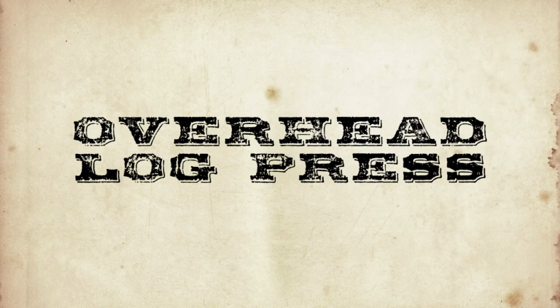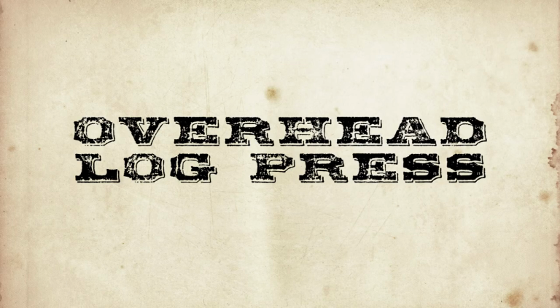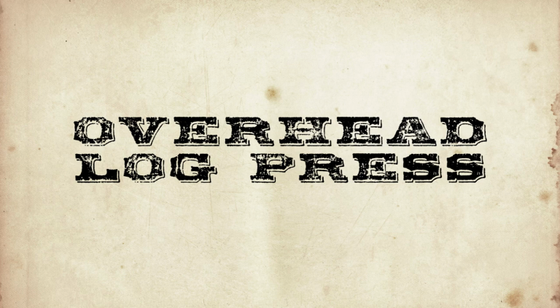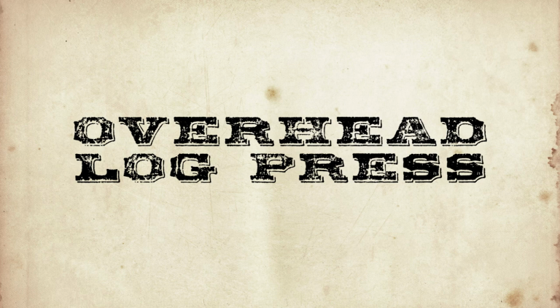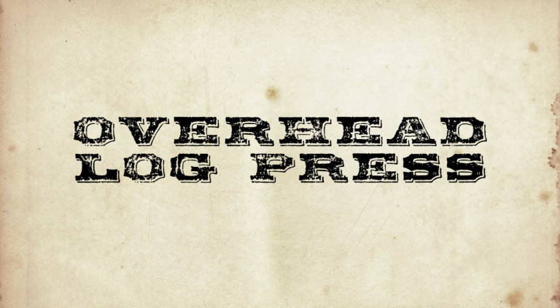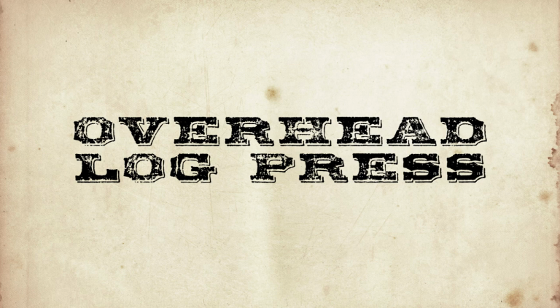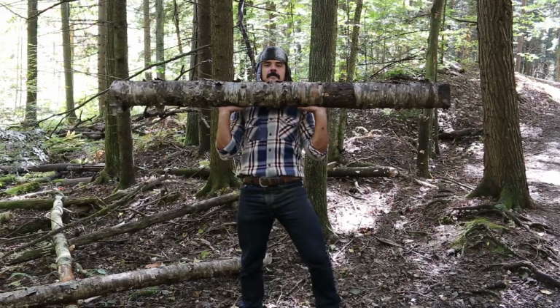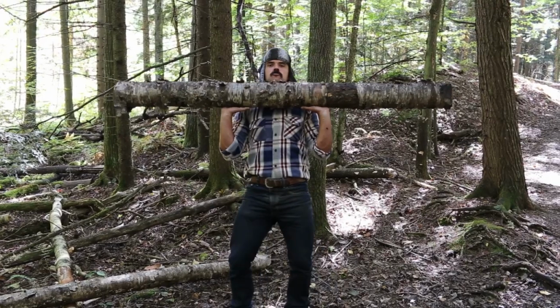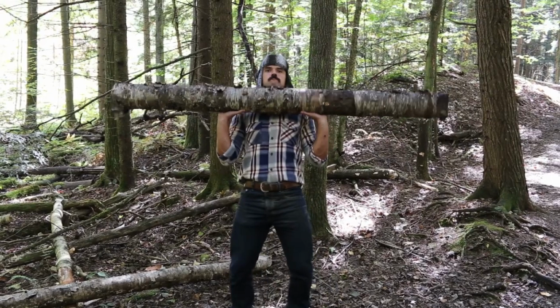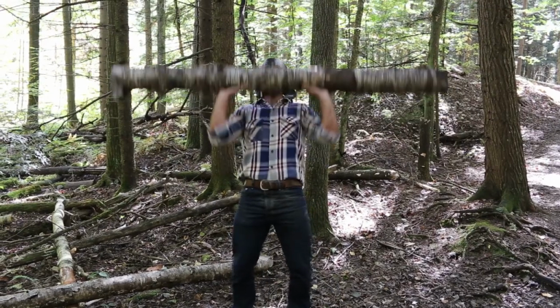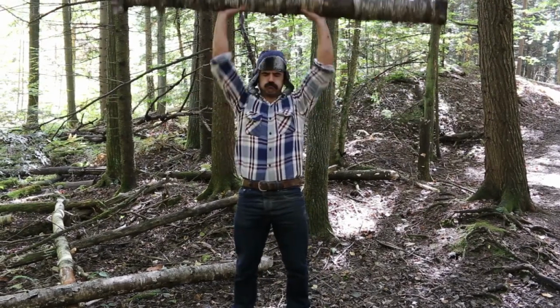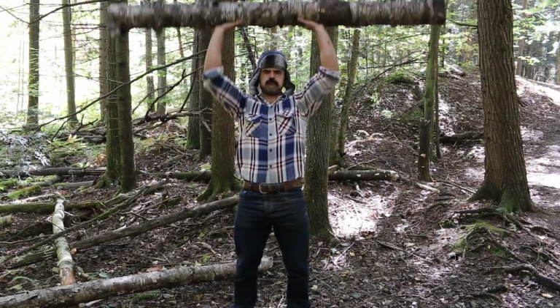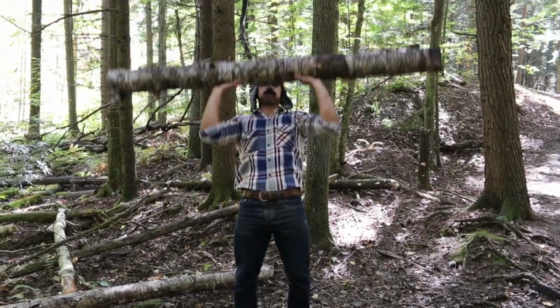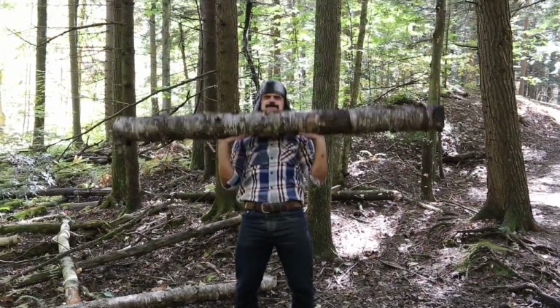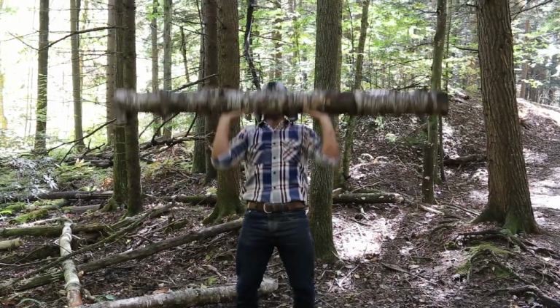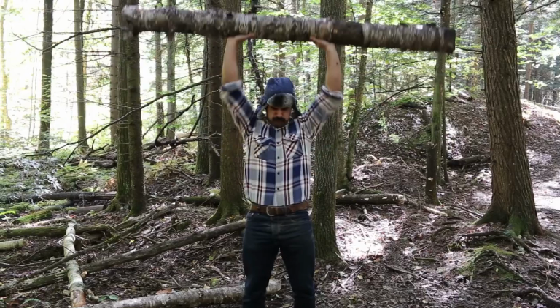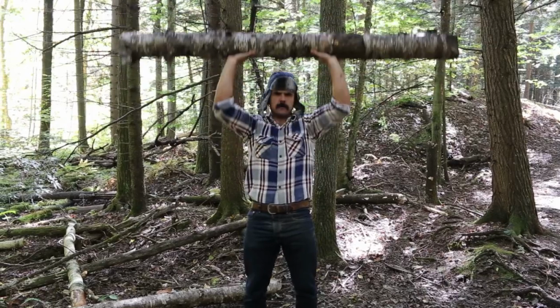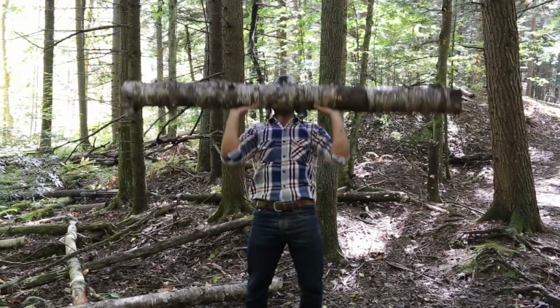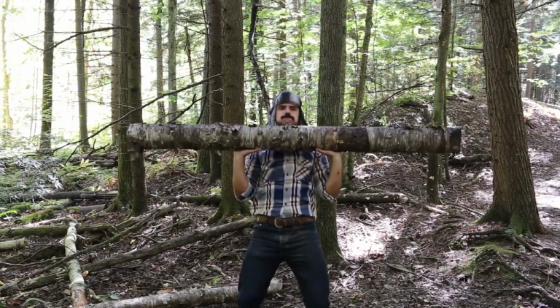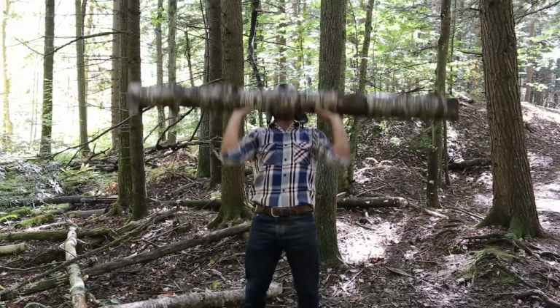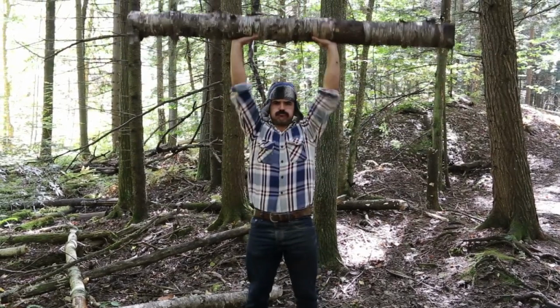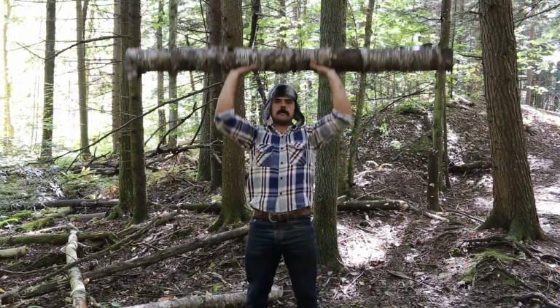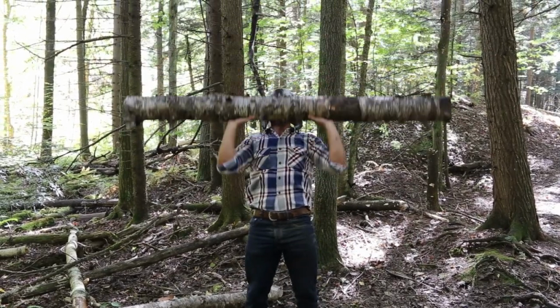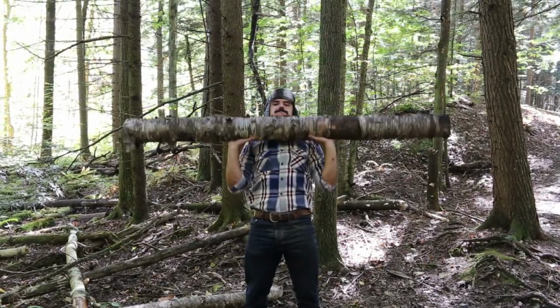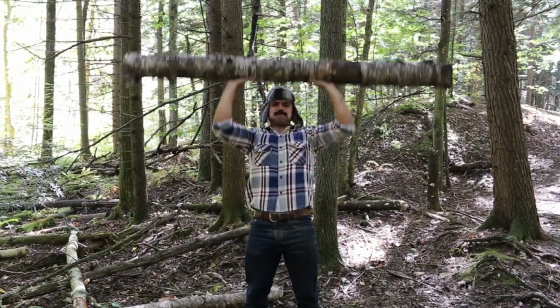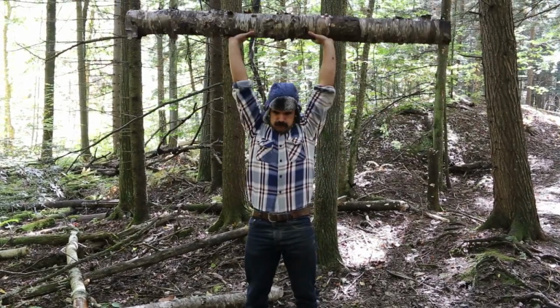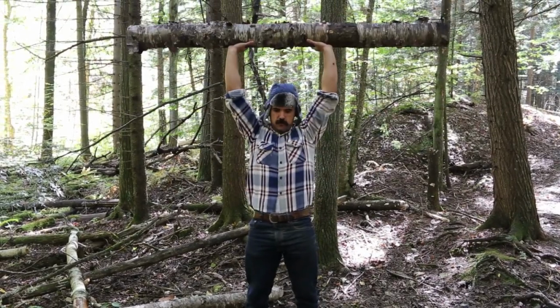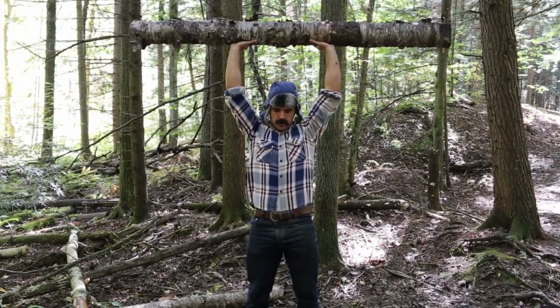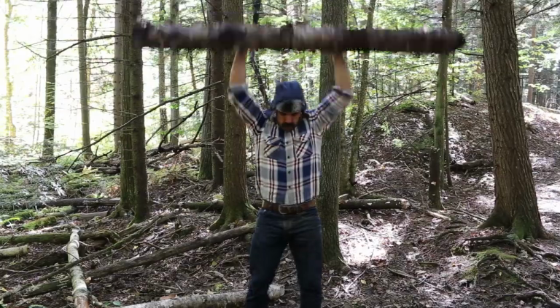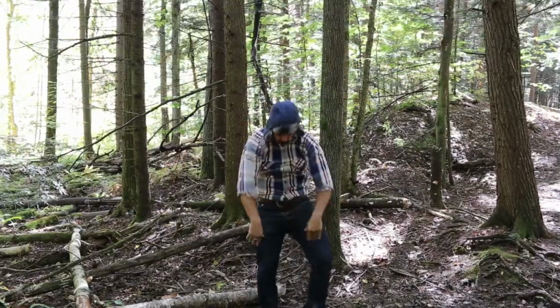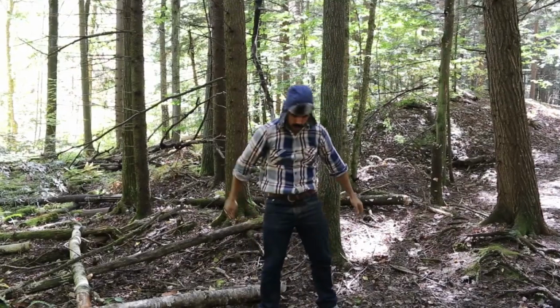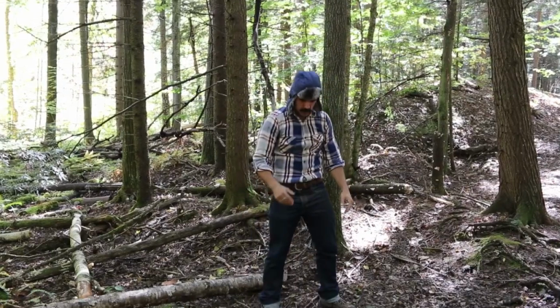Overhead log press. Shoulder presses are great exercises, and they're even better when performed with a giant tree log. The log's girth makes the lift a bit more difficult because you have to activate different muscles to maintain hold of the log during the lift. Perform three sets of eight.